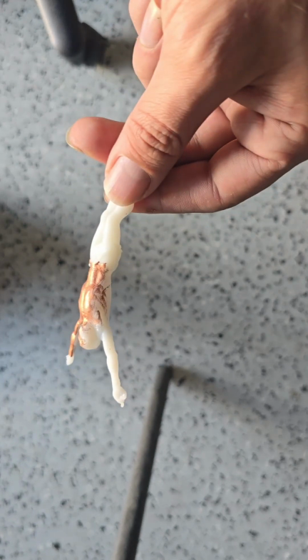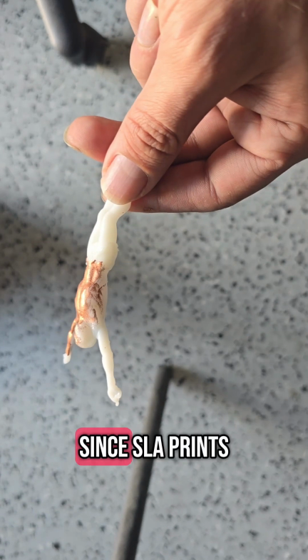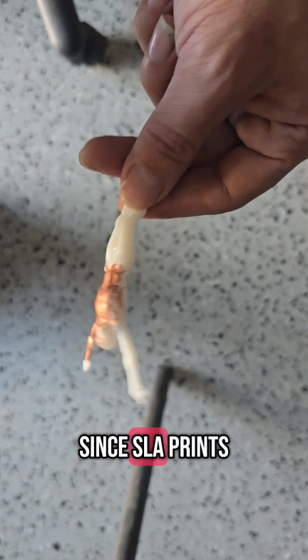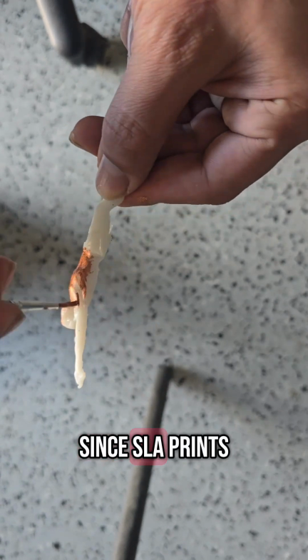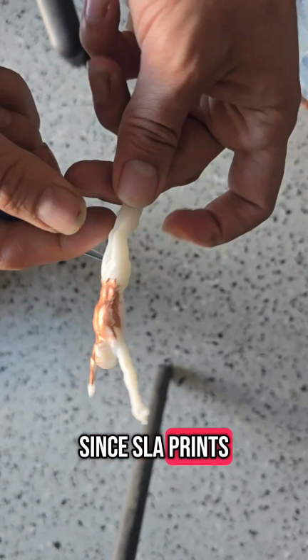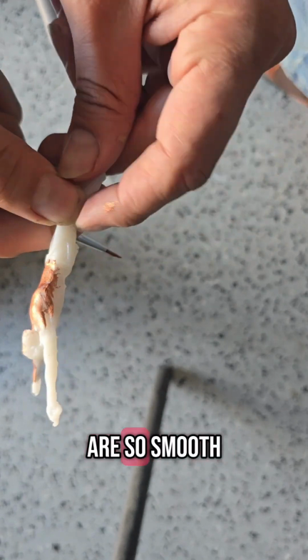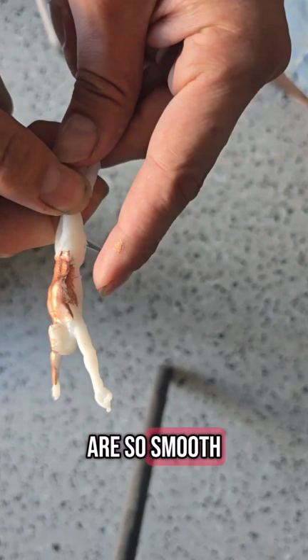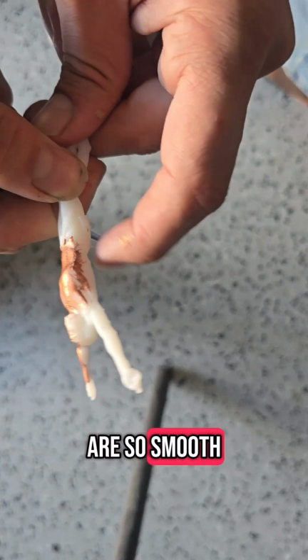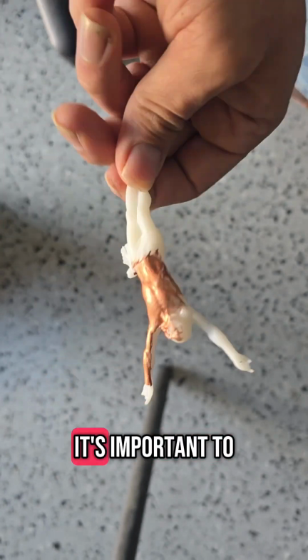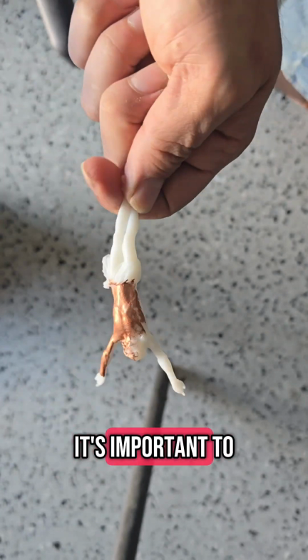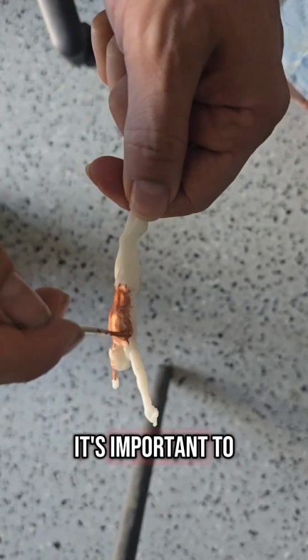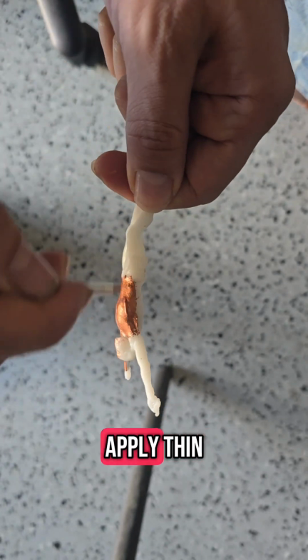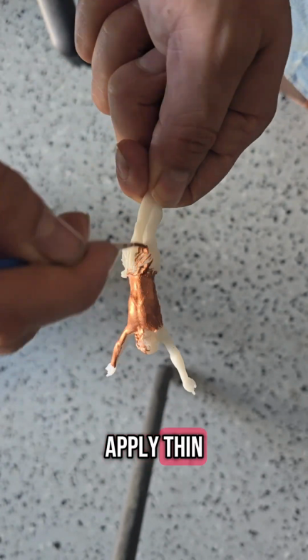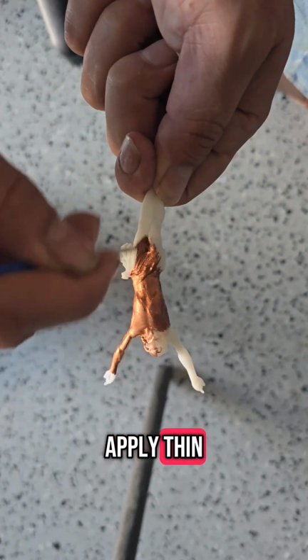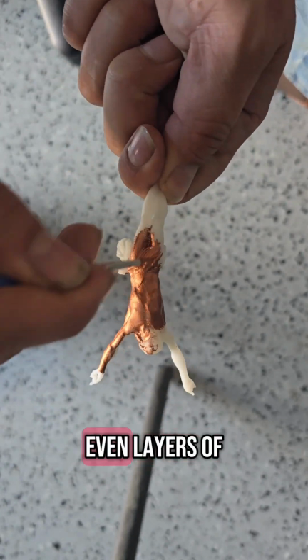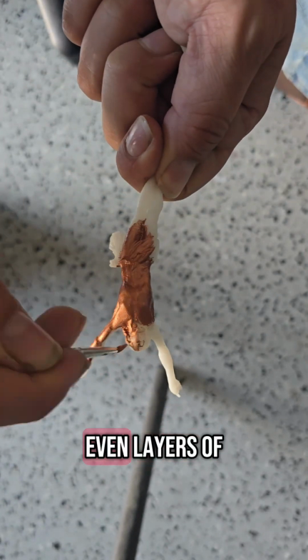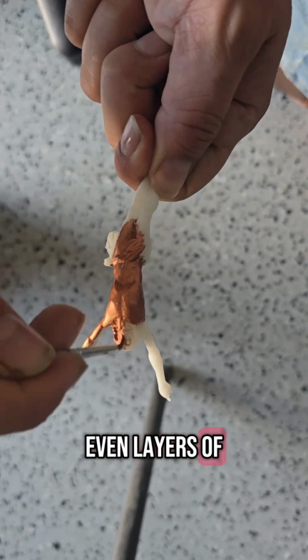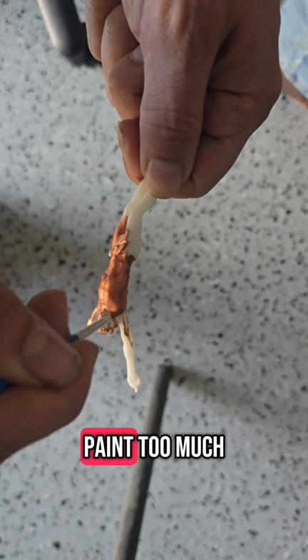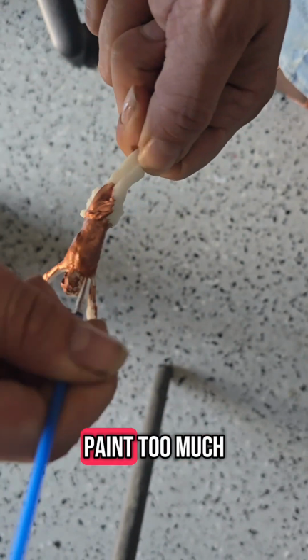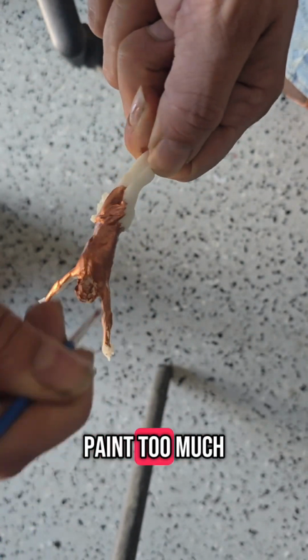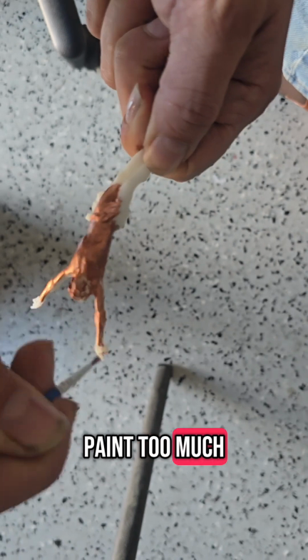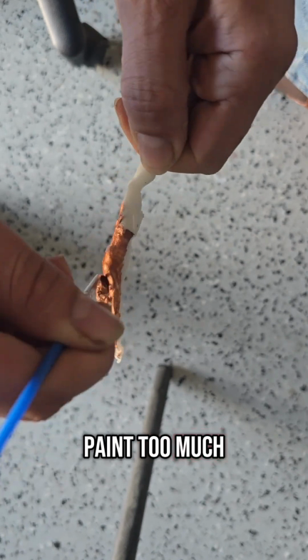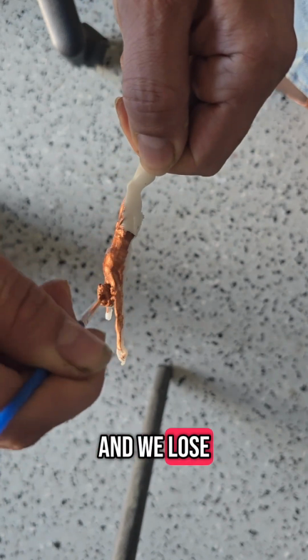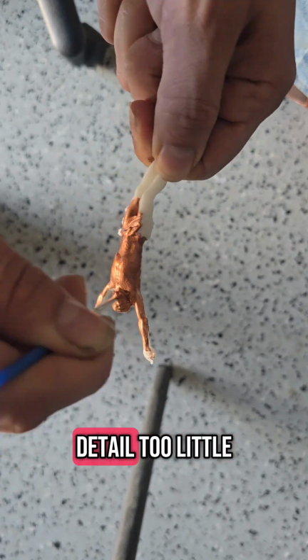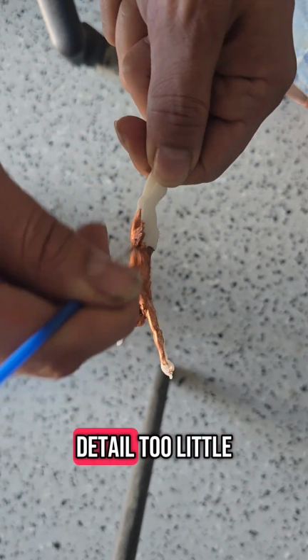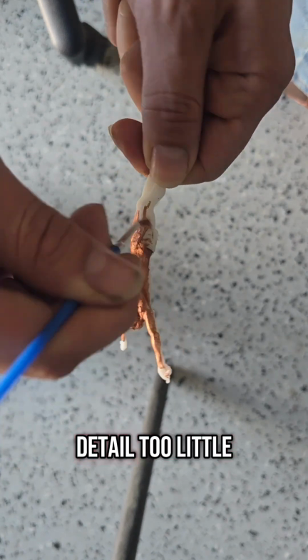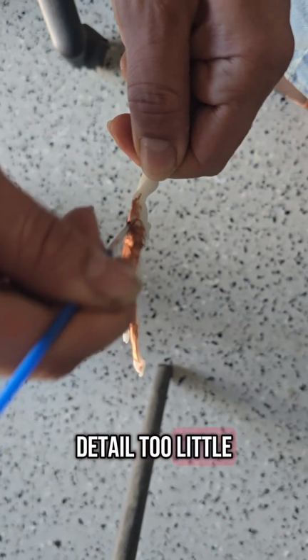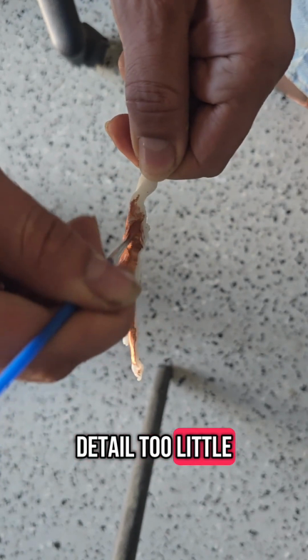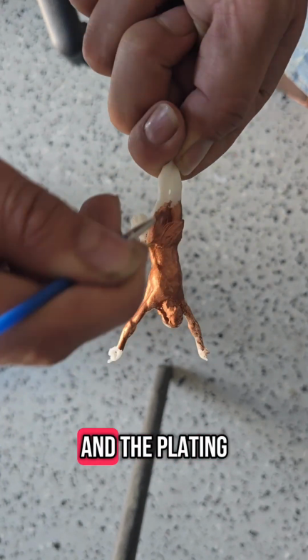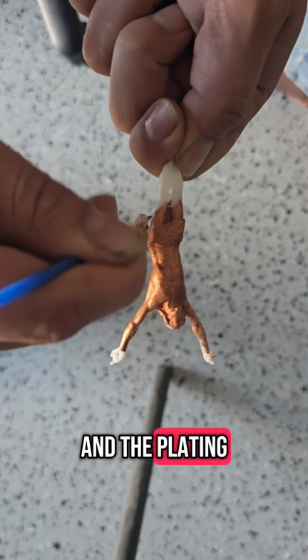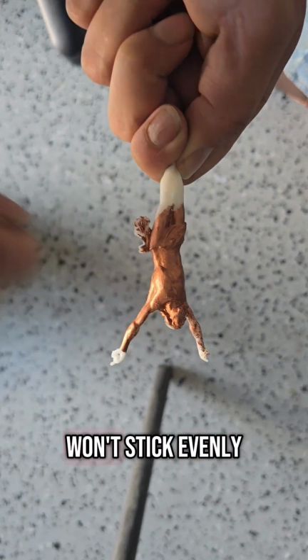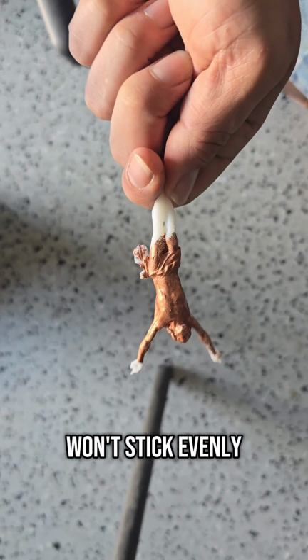Since SLA prints are so smooth, it's important to apply thin, even layers of paint. Too much, and we lose detail. Too little, and the plating won't stick evenly.